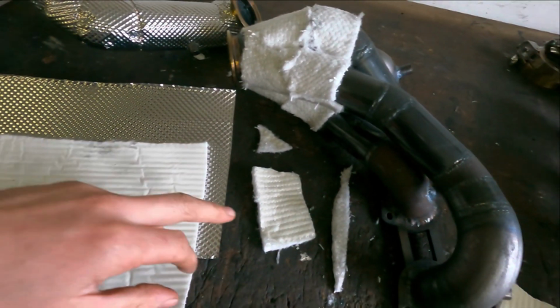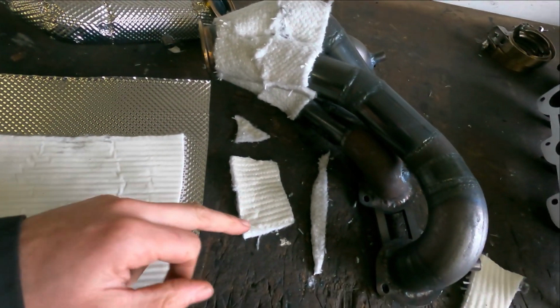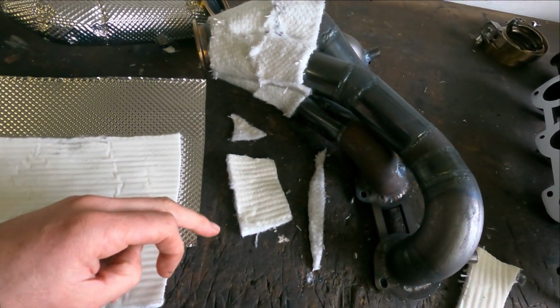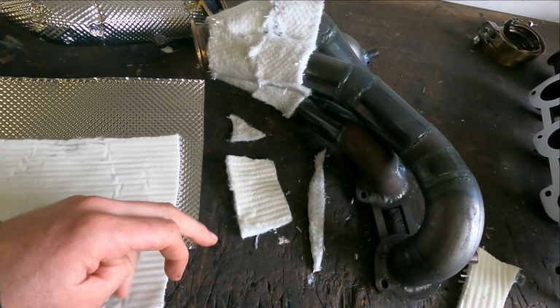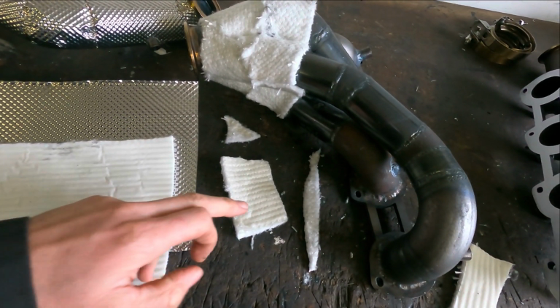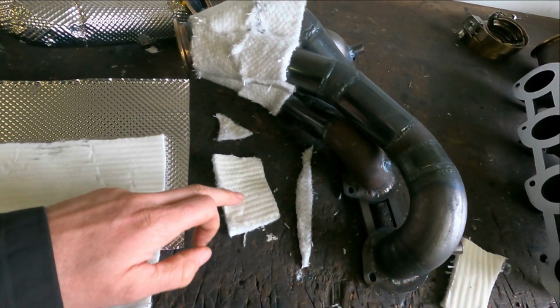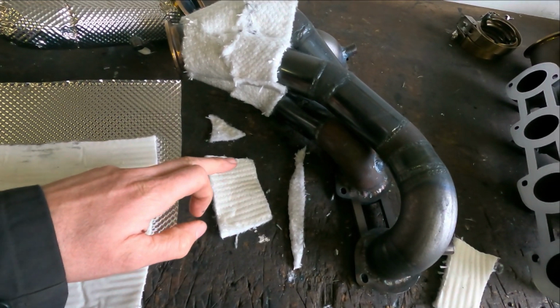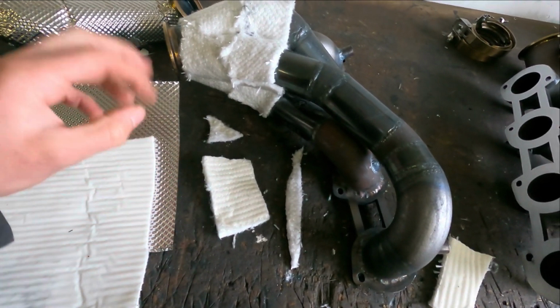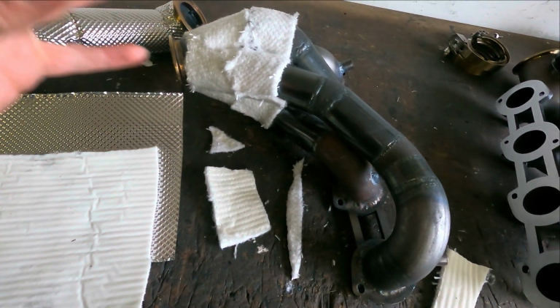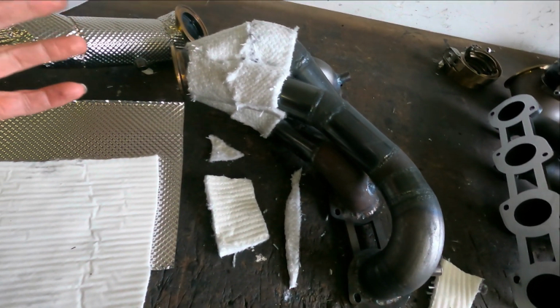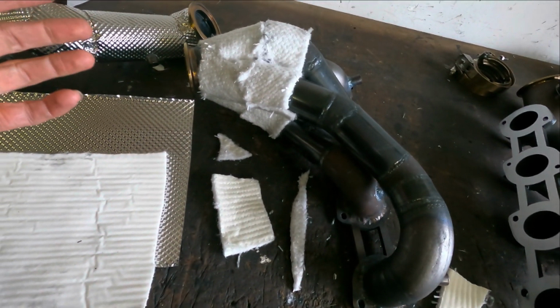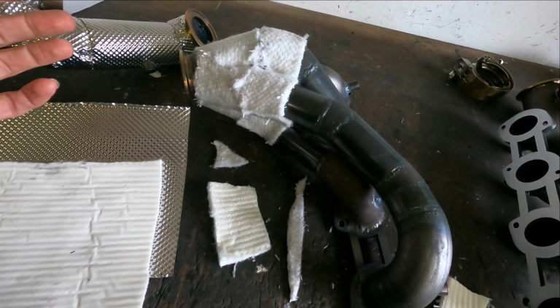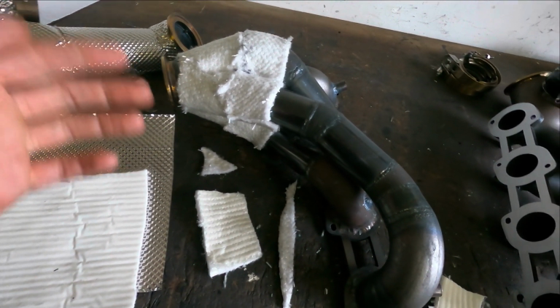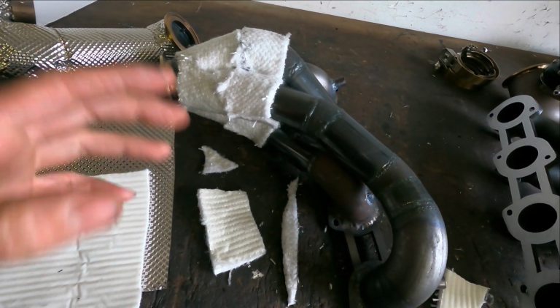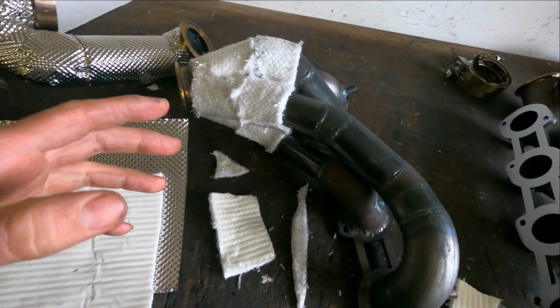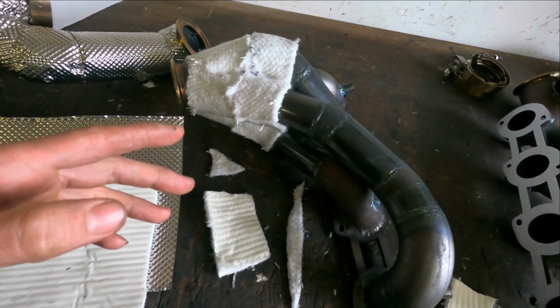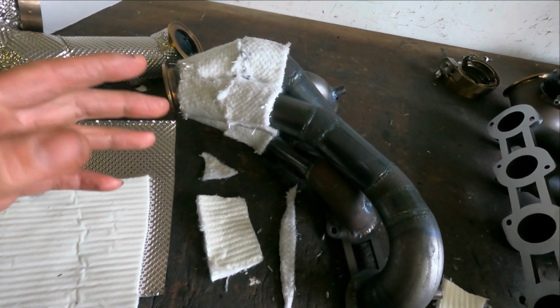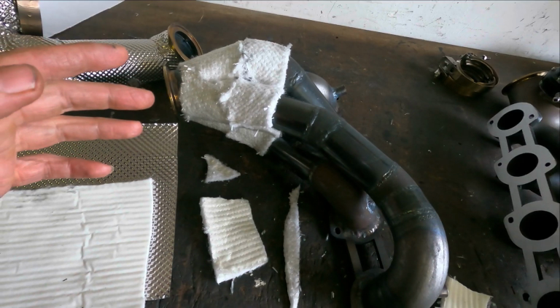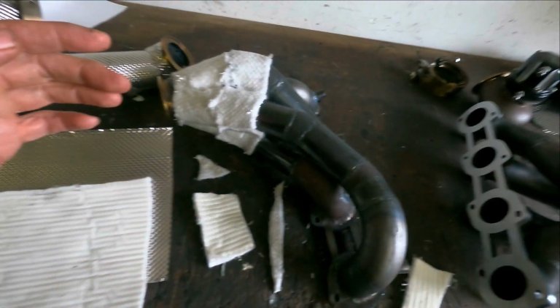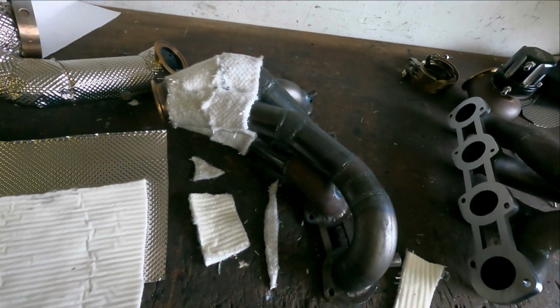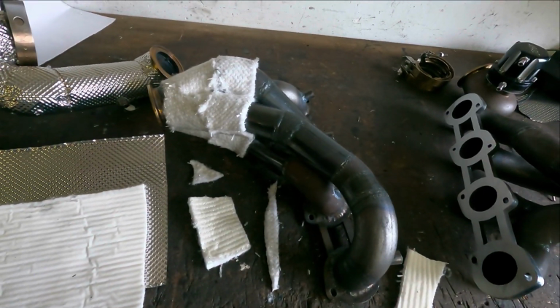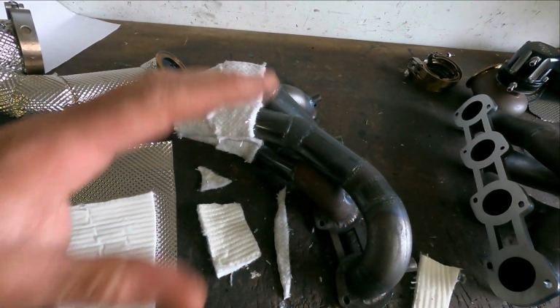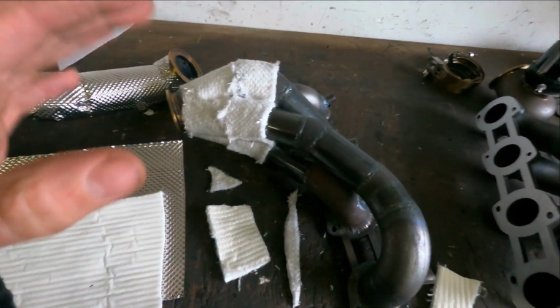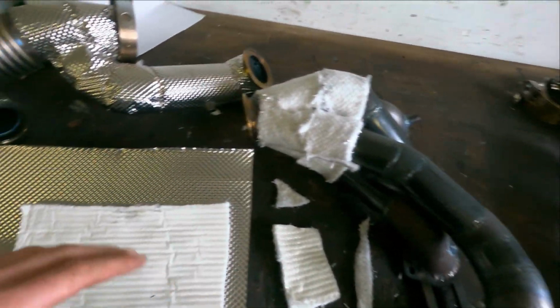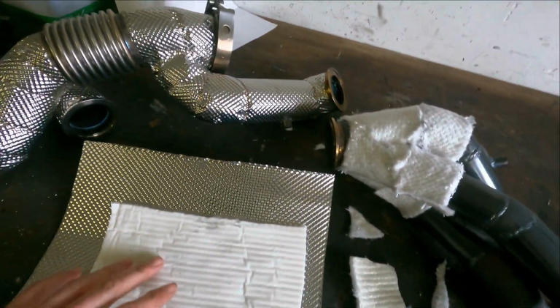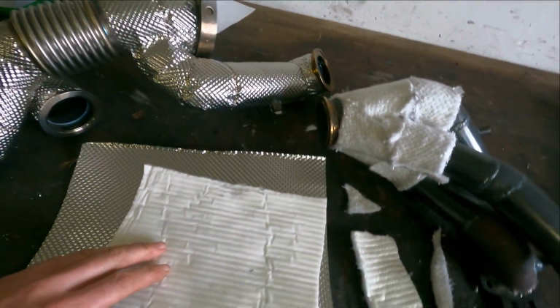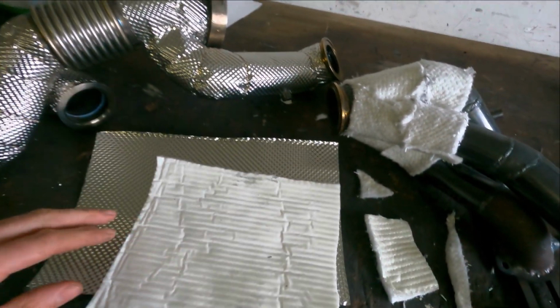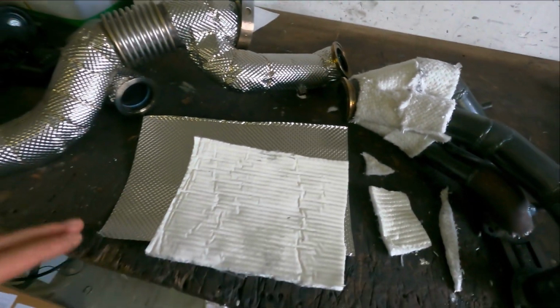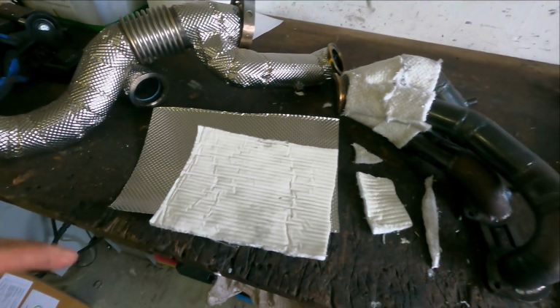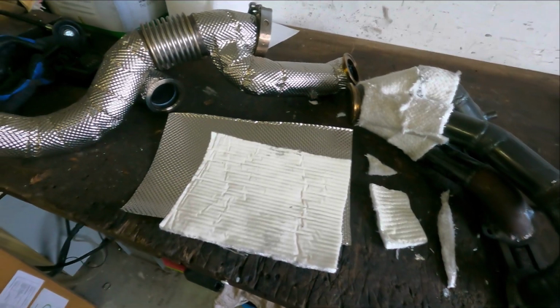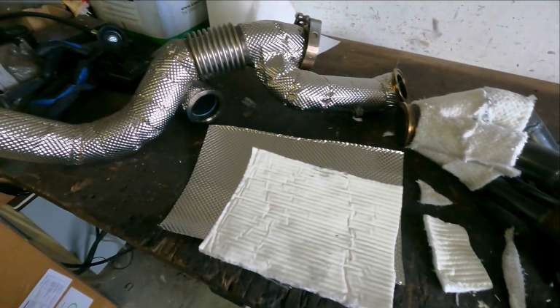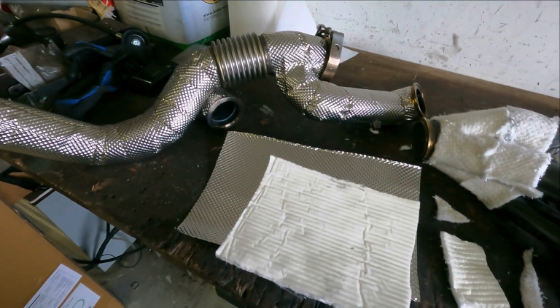Of course, if the exhaust heats up, this glue will burn or melt out of it. In the first time the exhaust gets hot, you get a little bit of smoke. I had it in the past also, but that's only the first time.